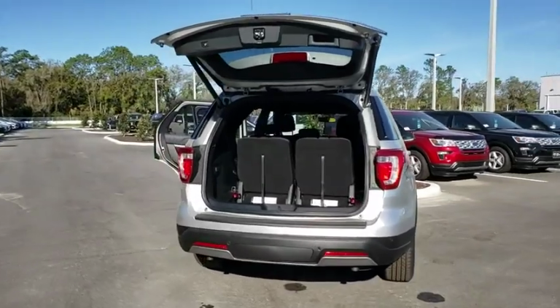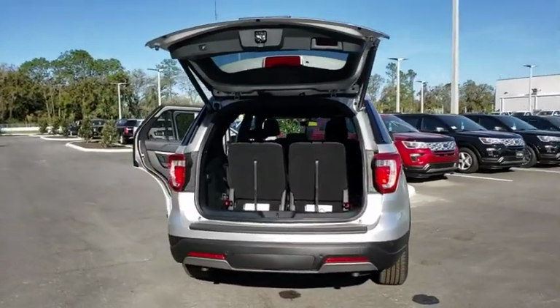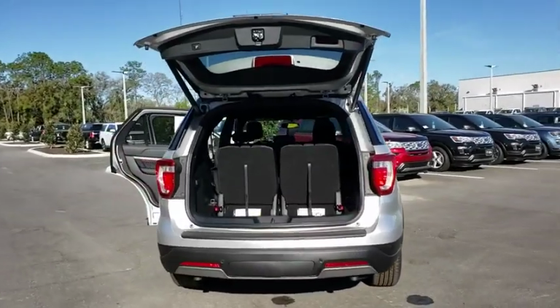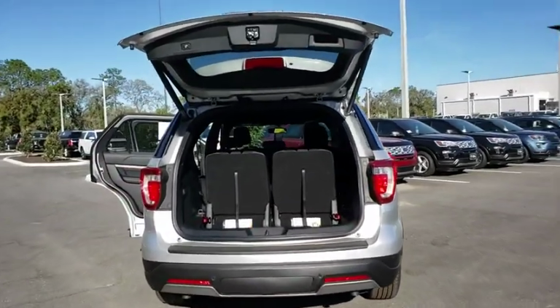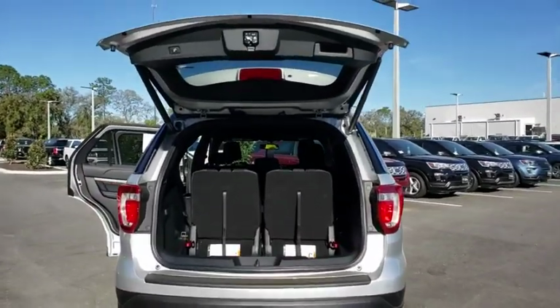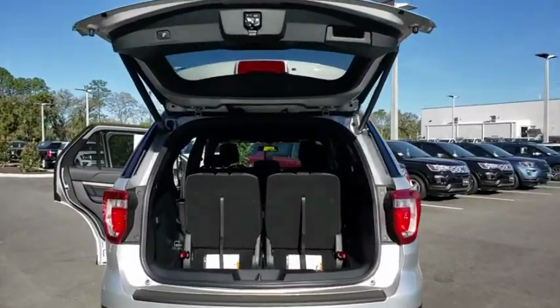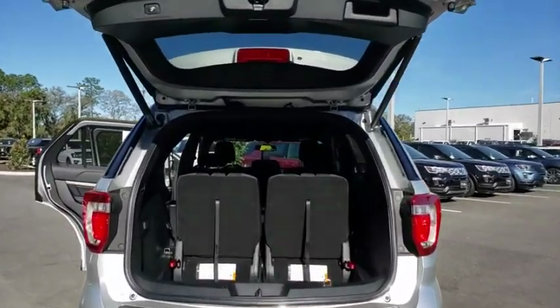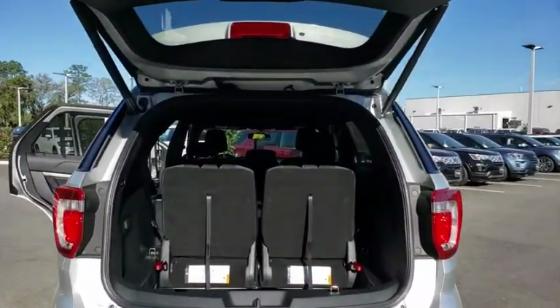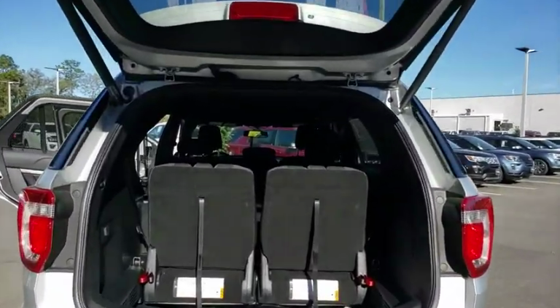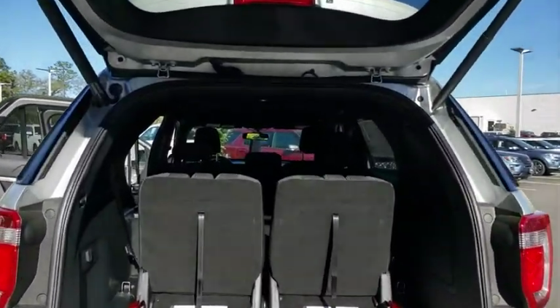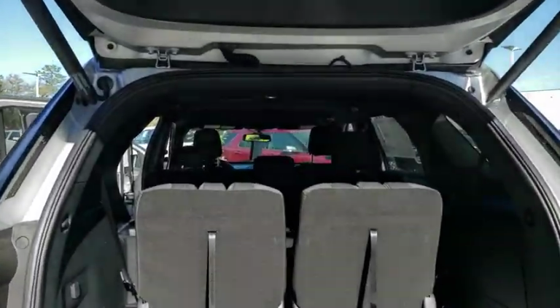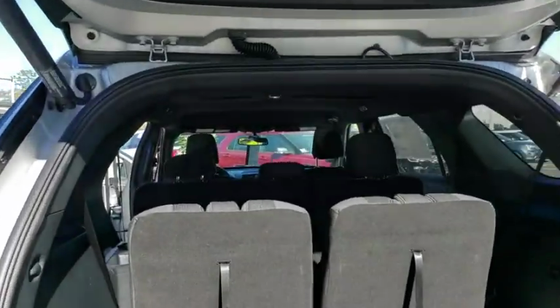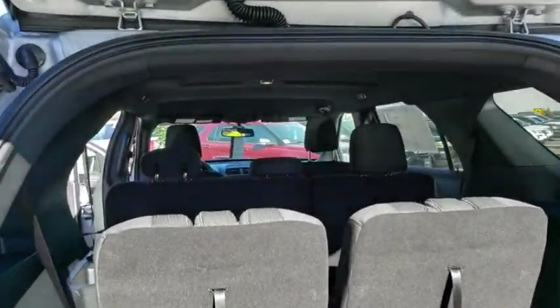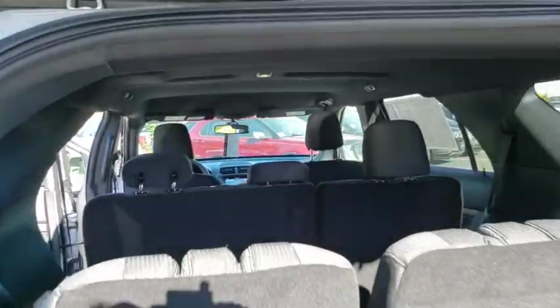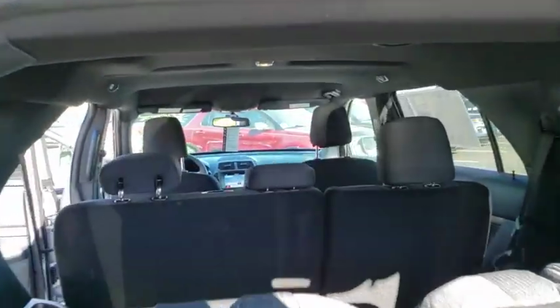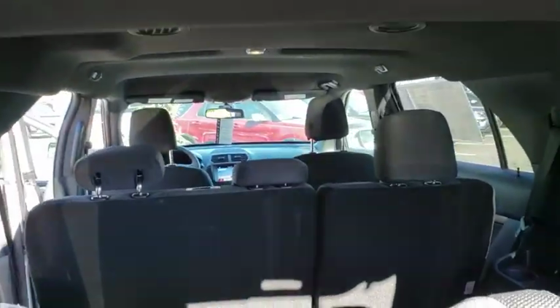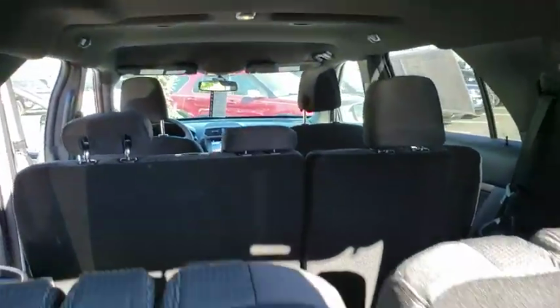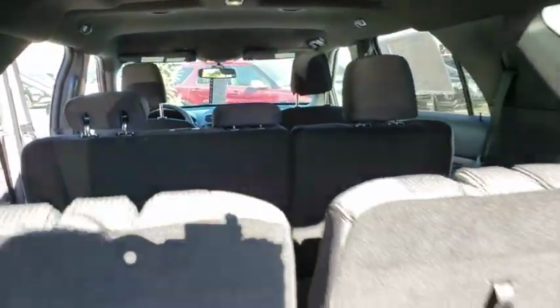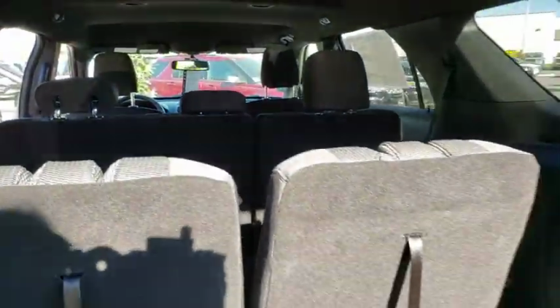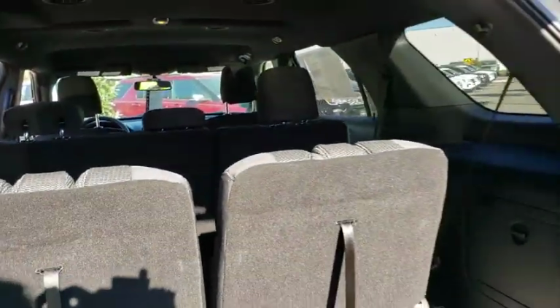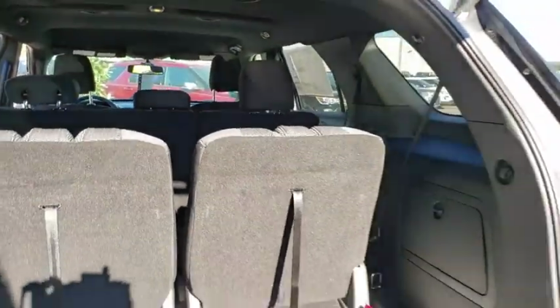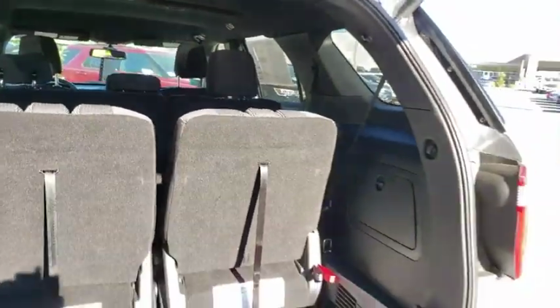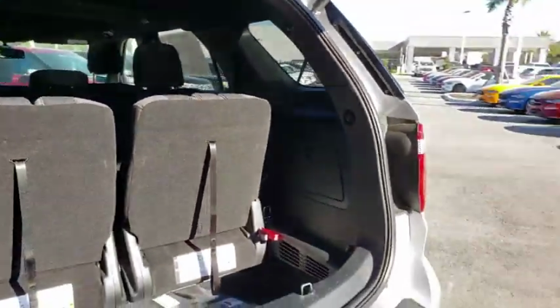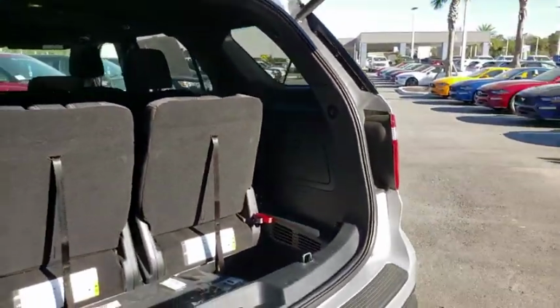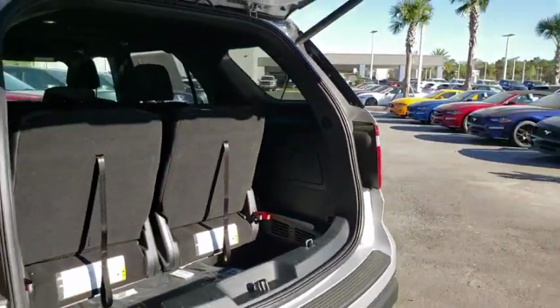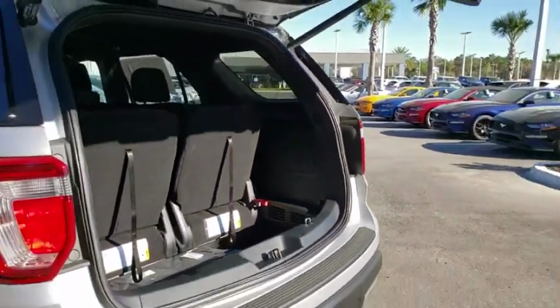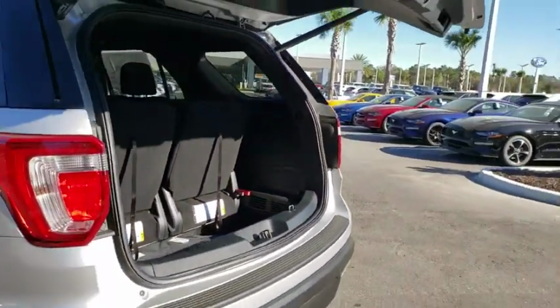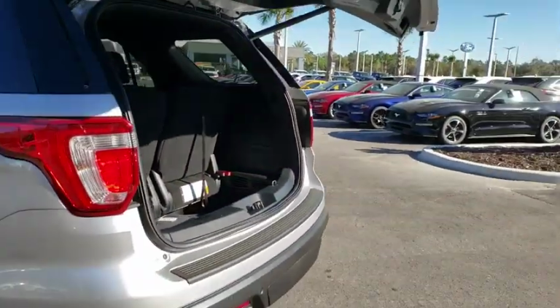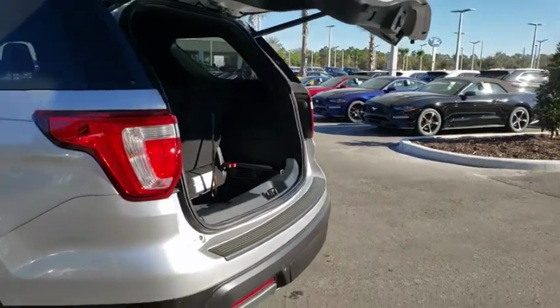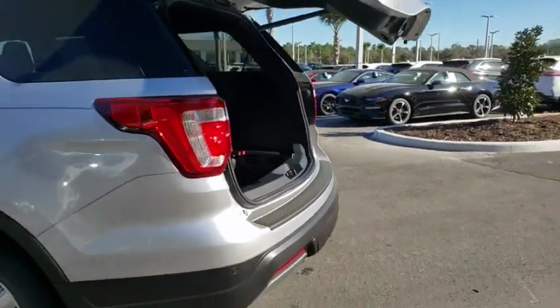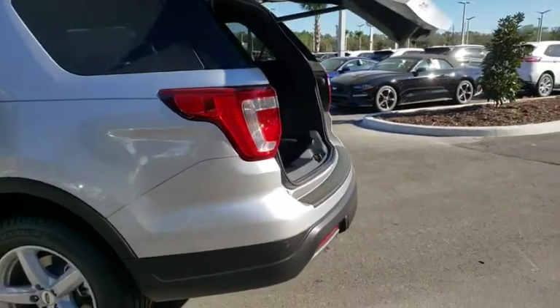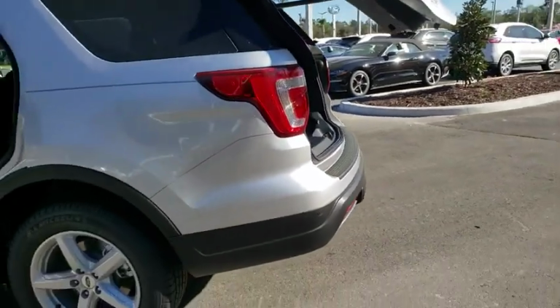Stability control, keyless entry, steering wheel audio controls, traction control, anti-lock braking system, backup camera, power passenger seat, Bluetooth, leather wrapped steering wheel.